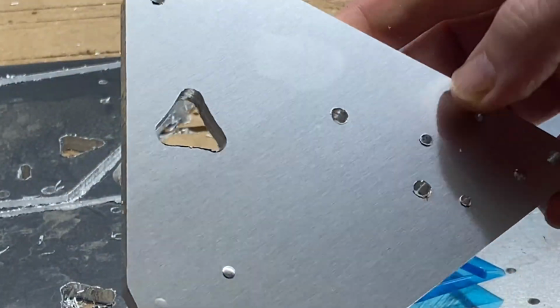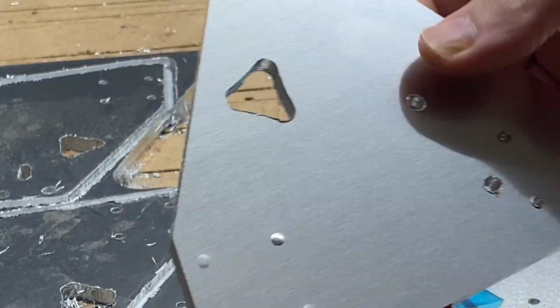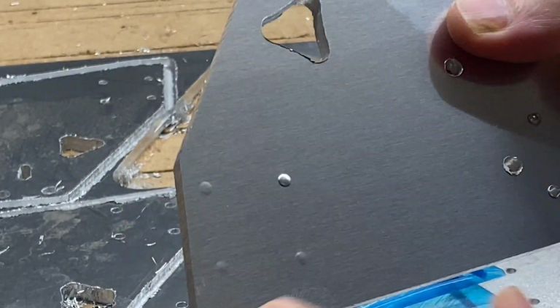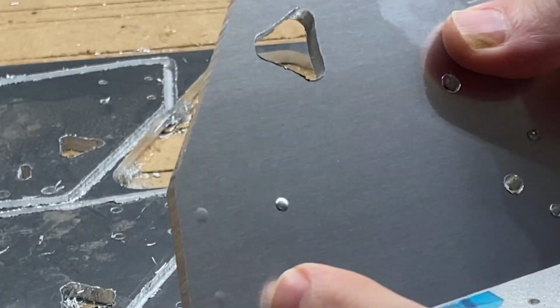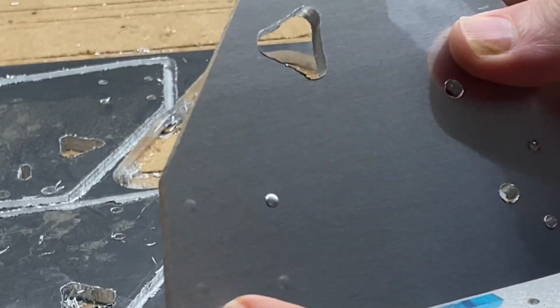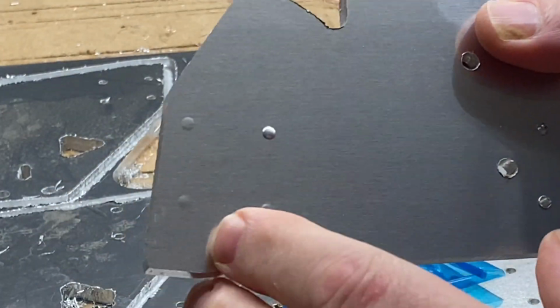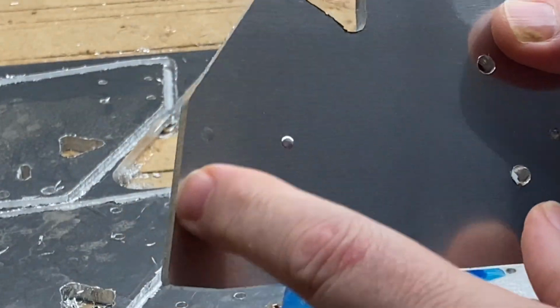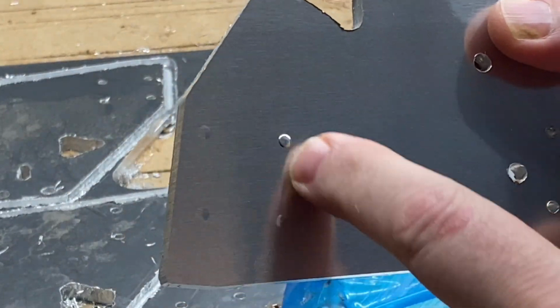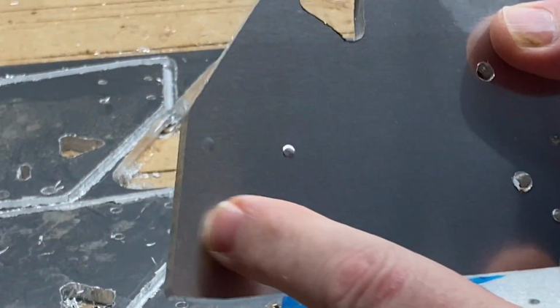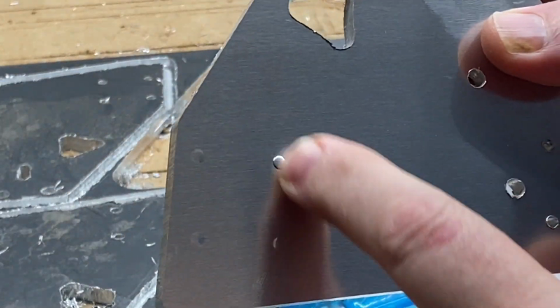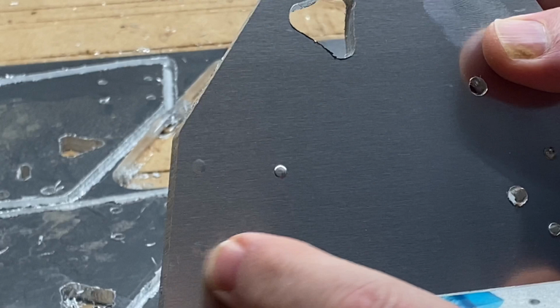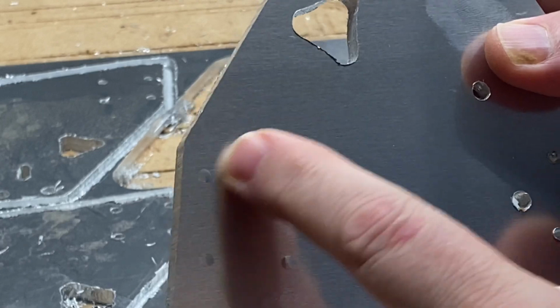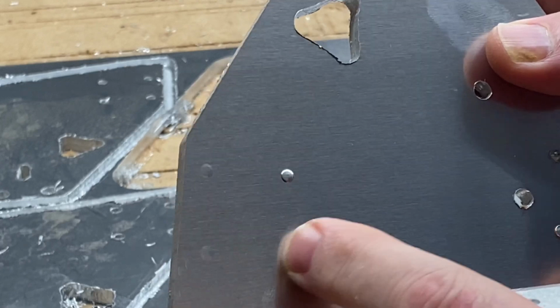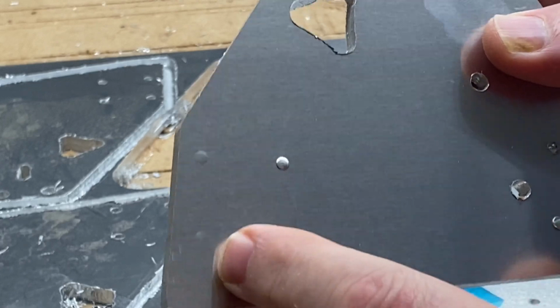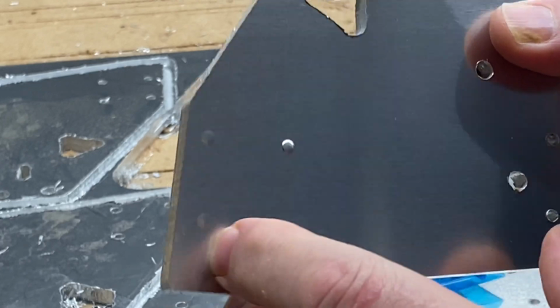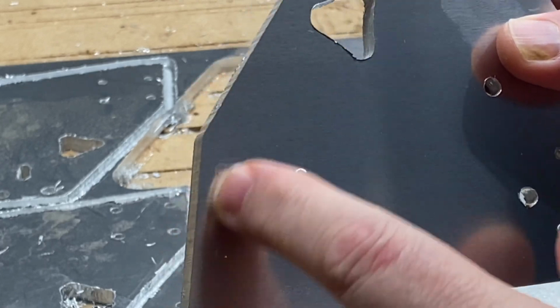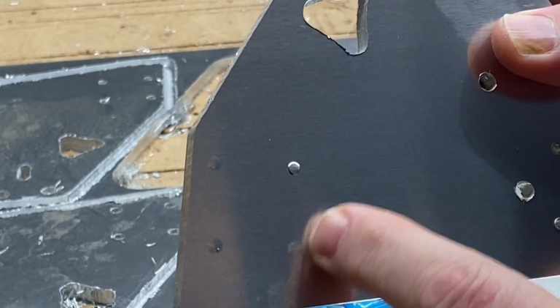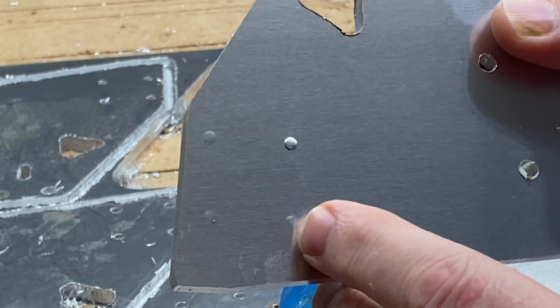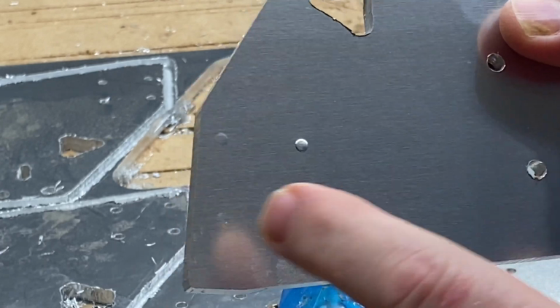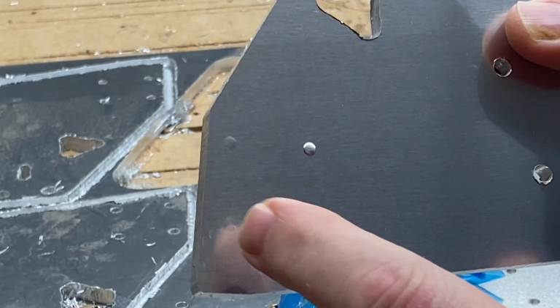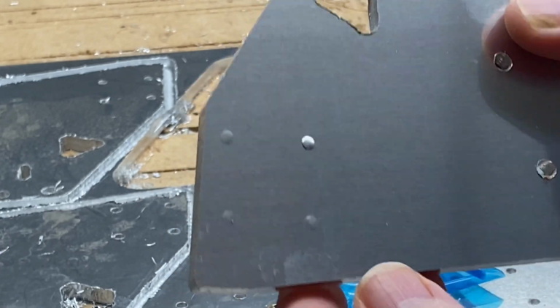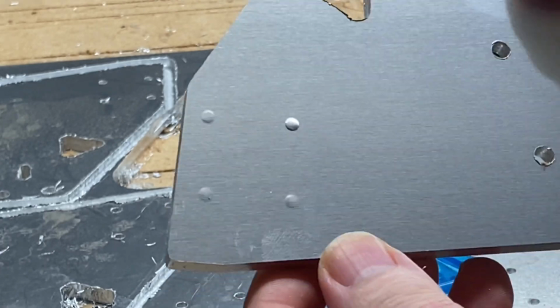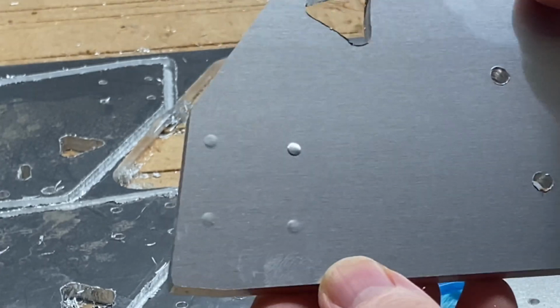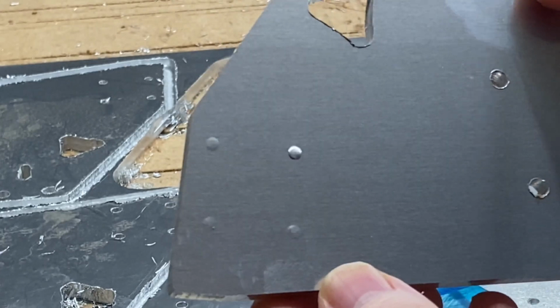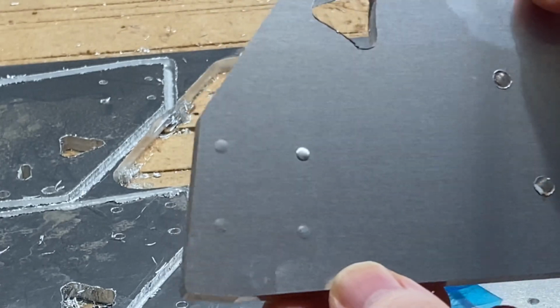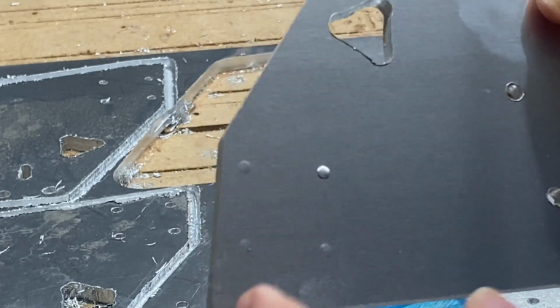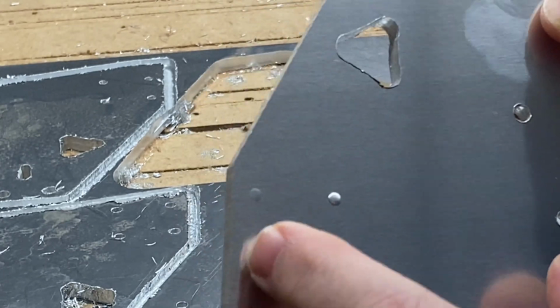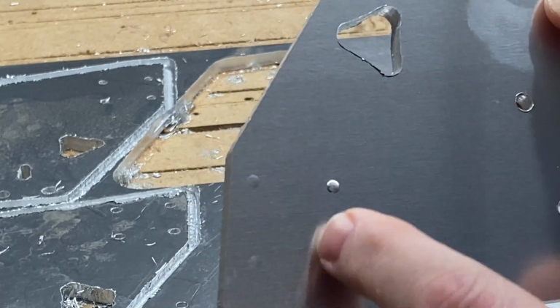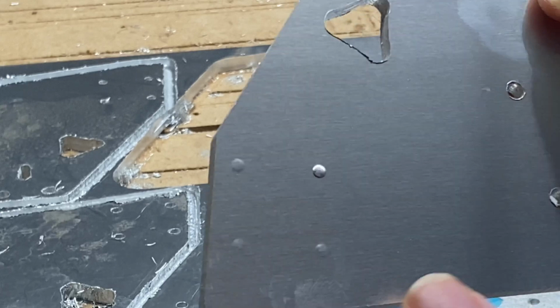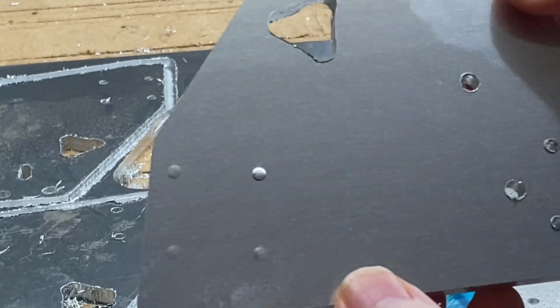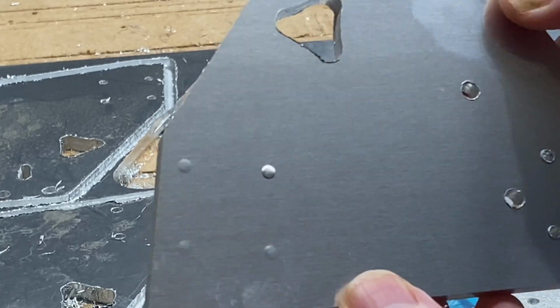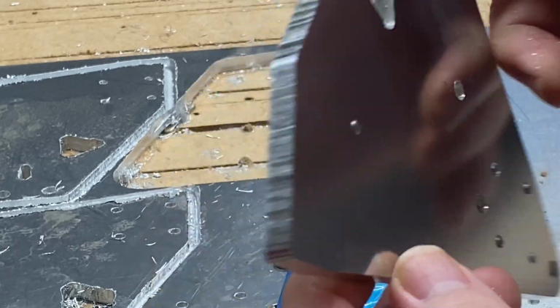You can see some of my drilling on the first op didn't get quite all the way through. I'll just use a 1-1/8 inch drill bit and punch those the rest of the way through.